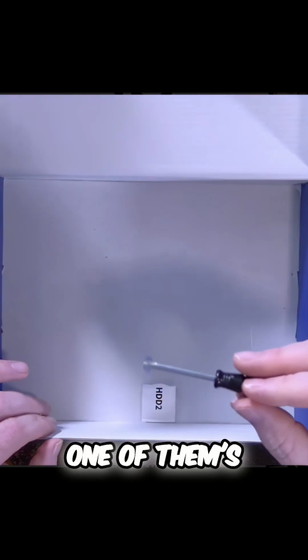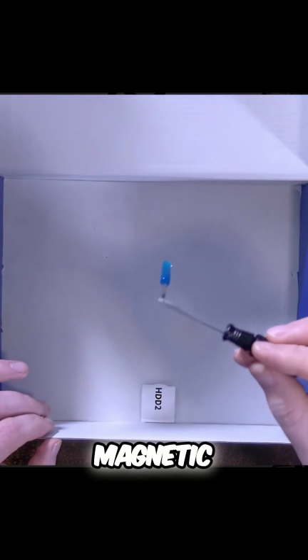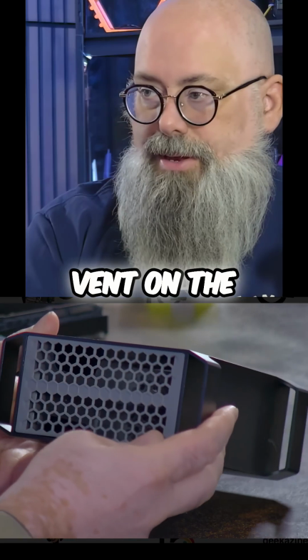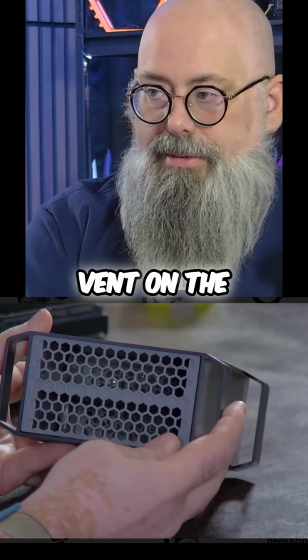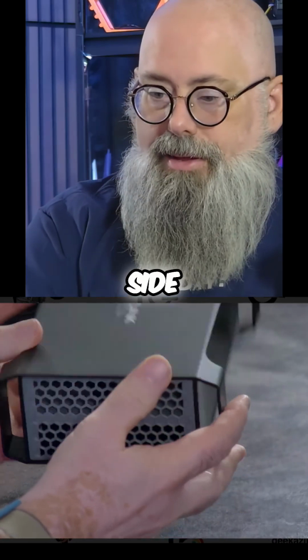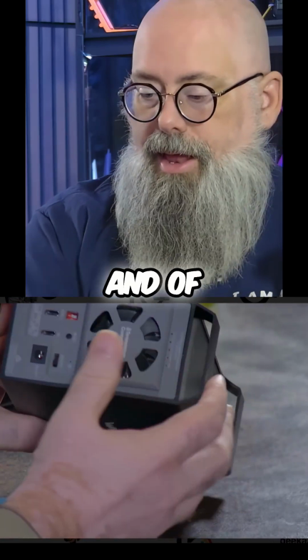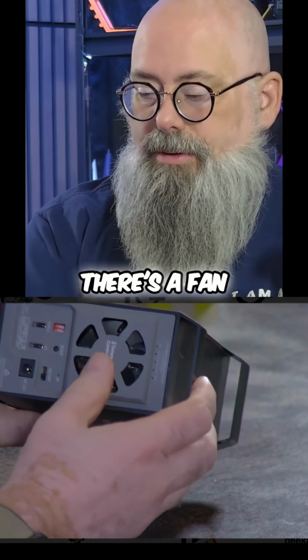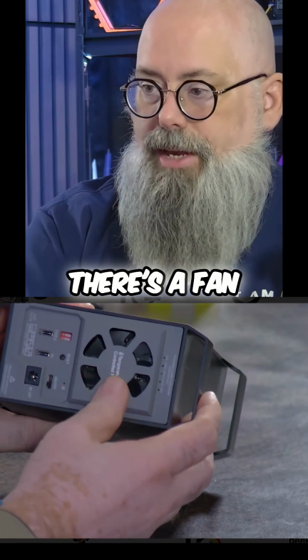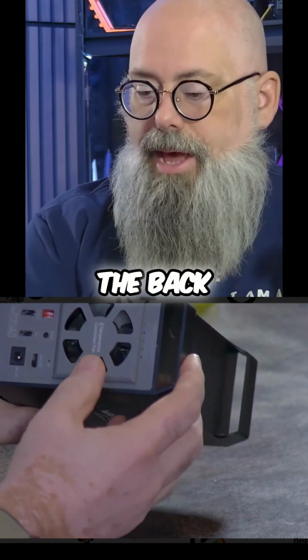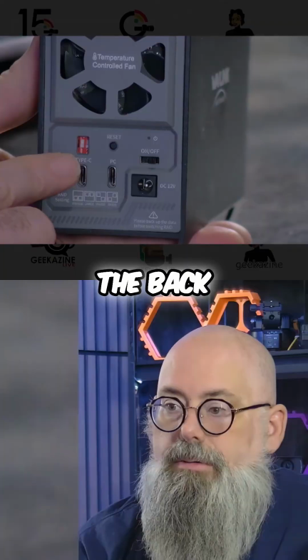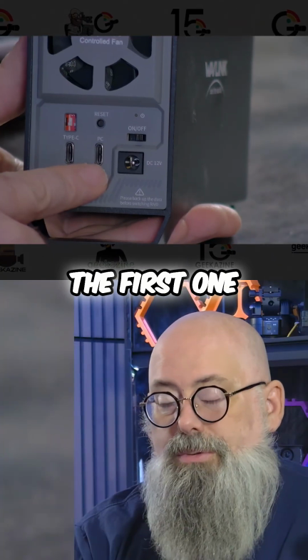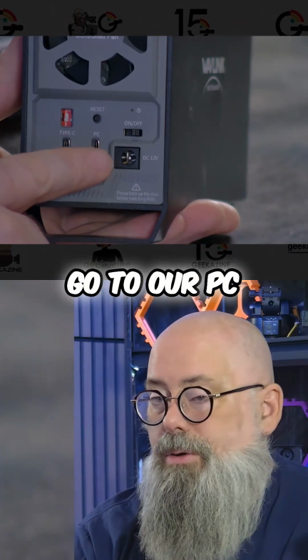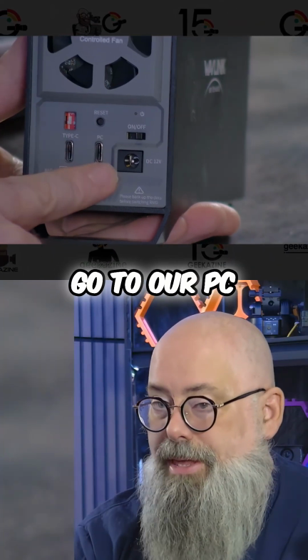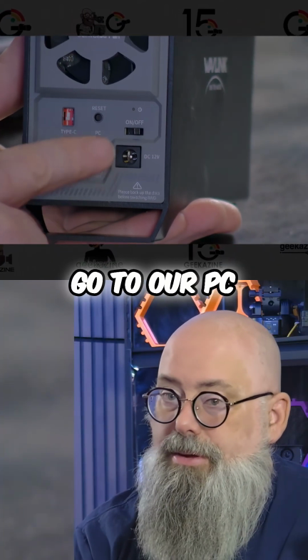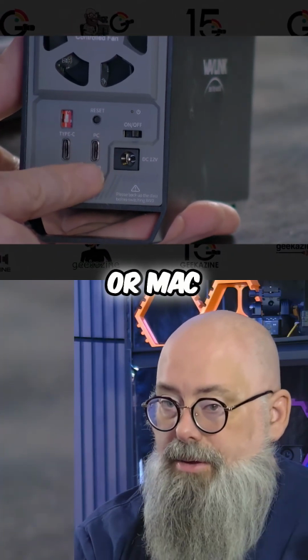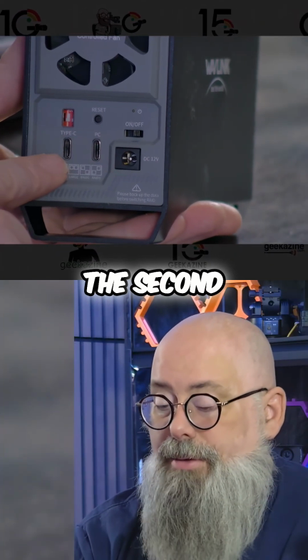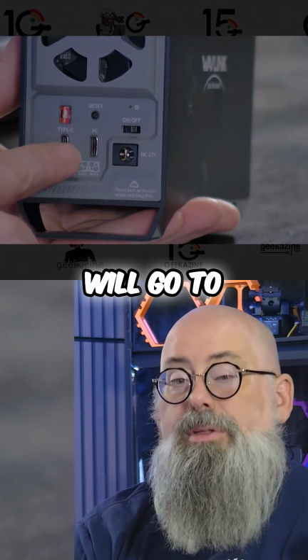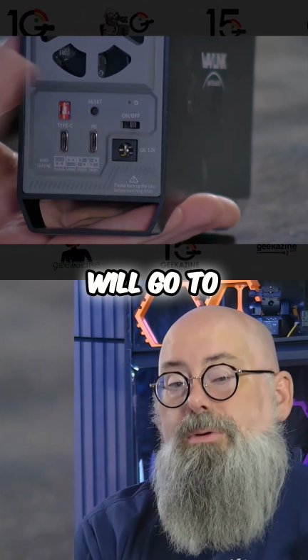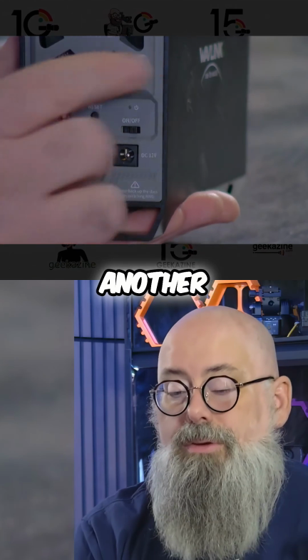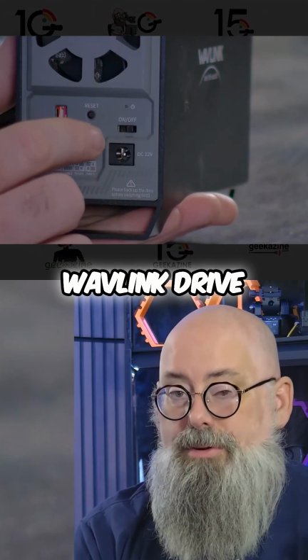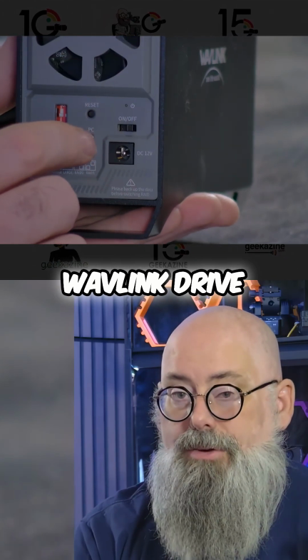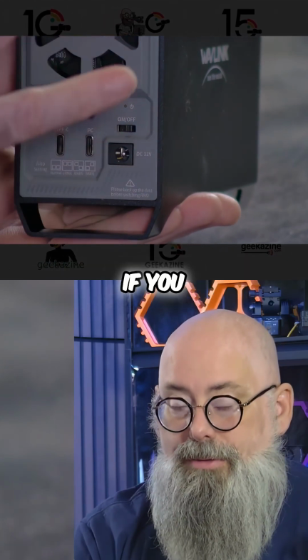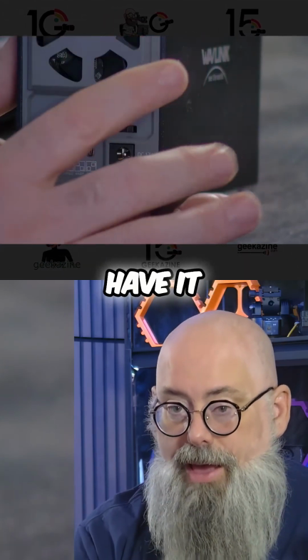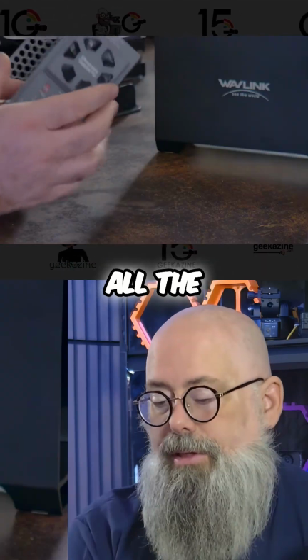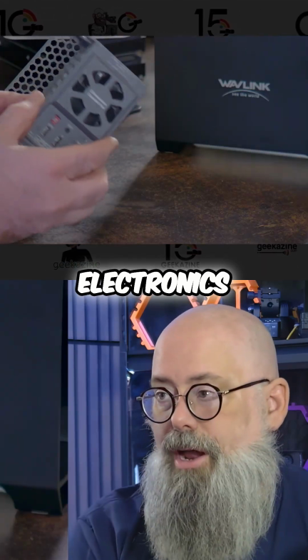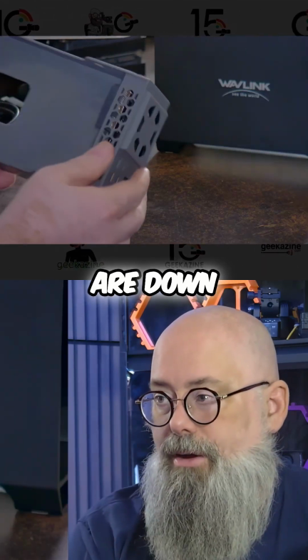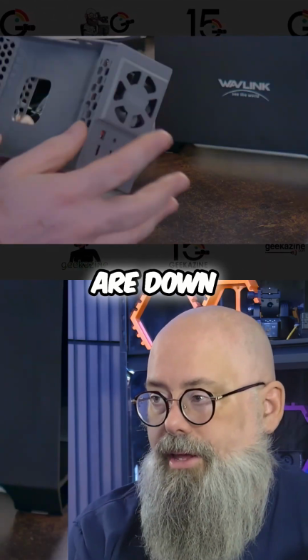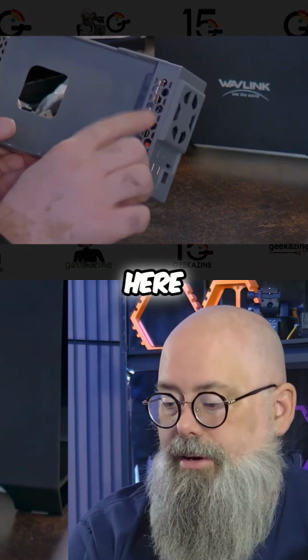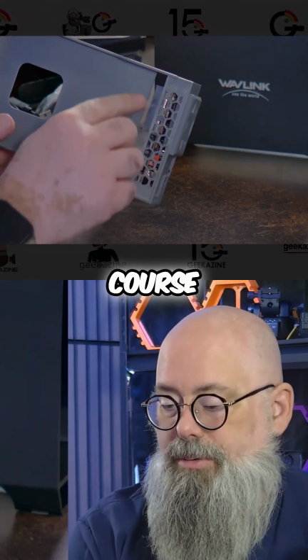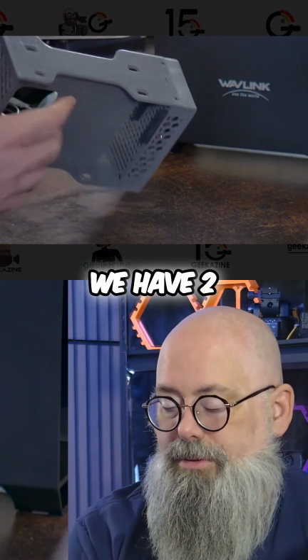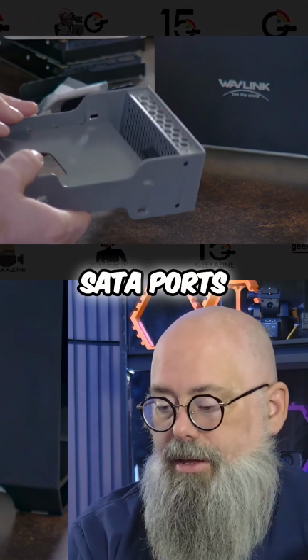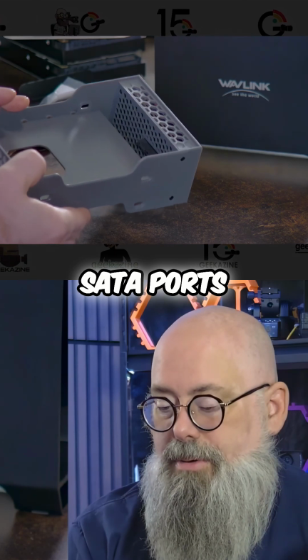One of them is a magnetic vent on the side, and of course there's a fan in the back. The first port will go to our PC or Mac. The second one will go to another Wavelink drive if you have it. All the electronics are down here, and of course we have two SATA ports.